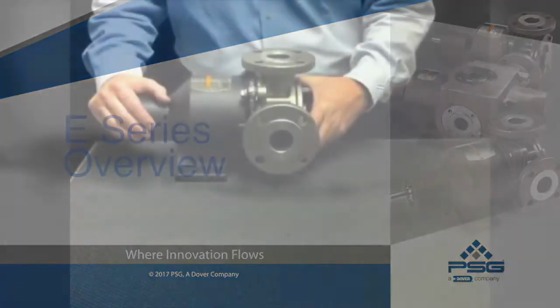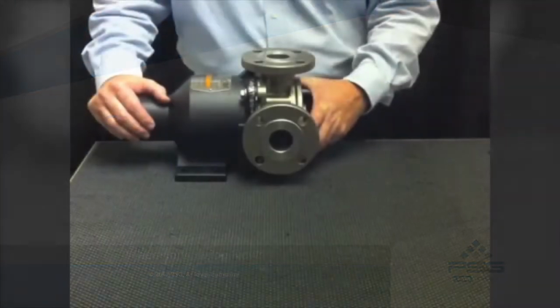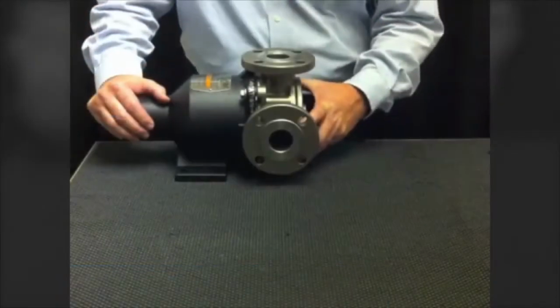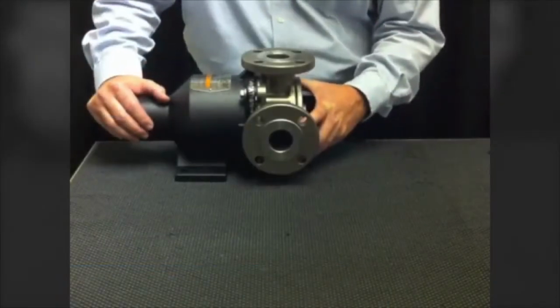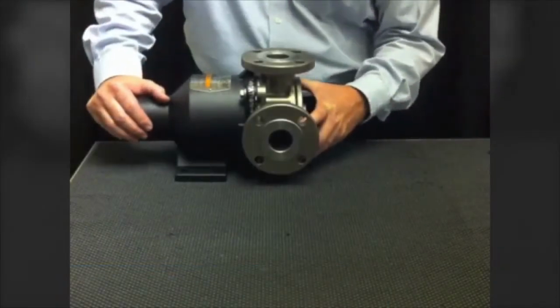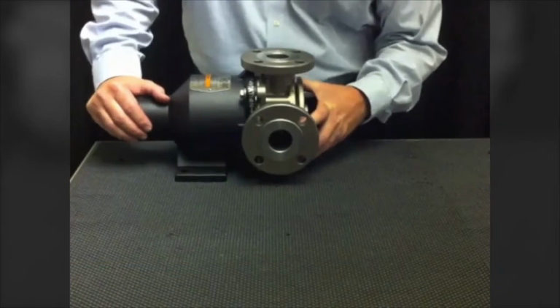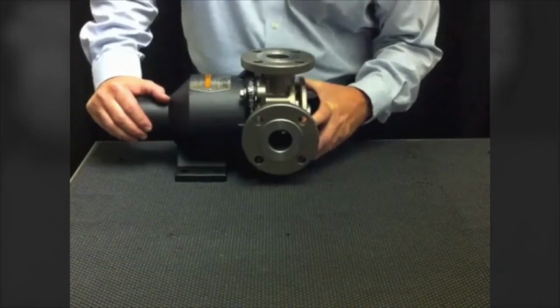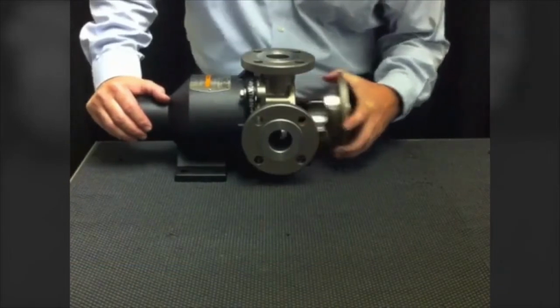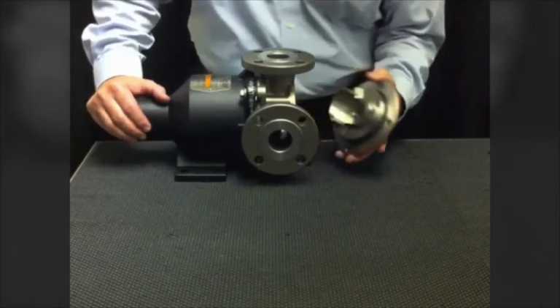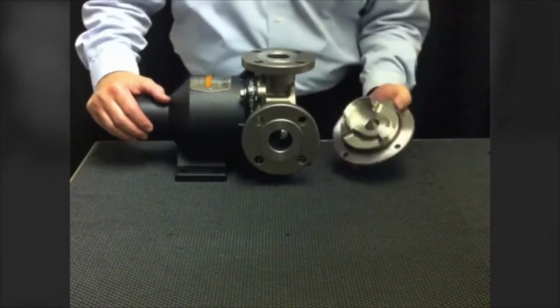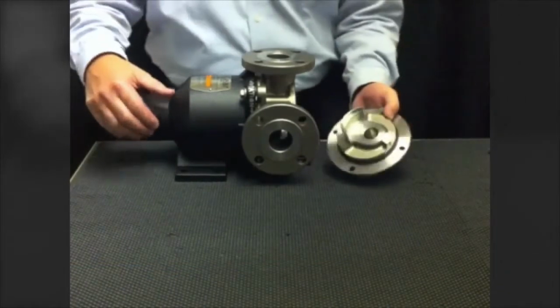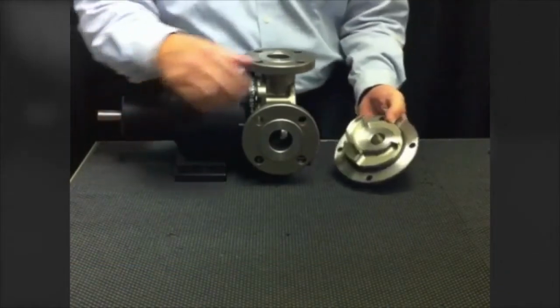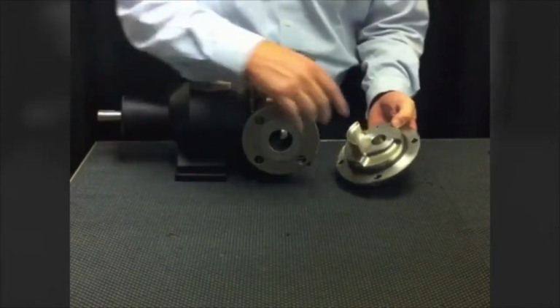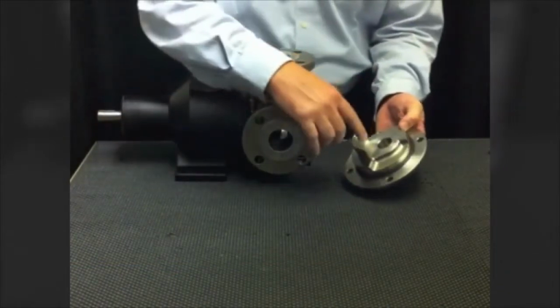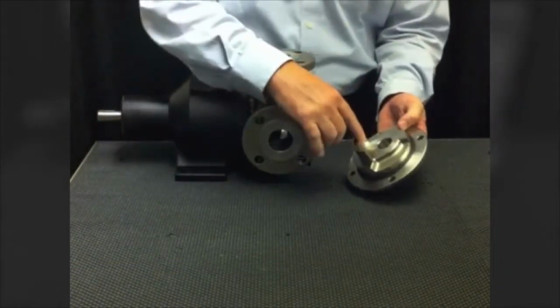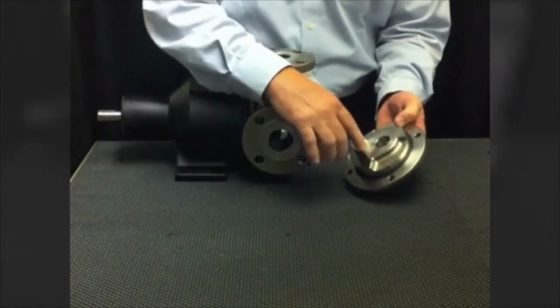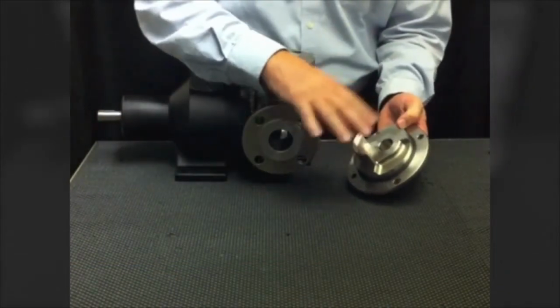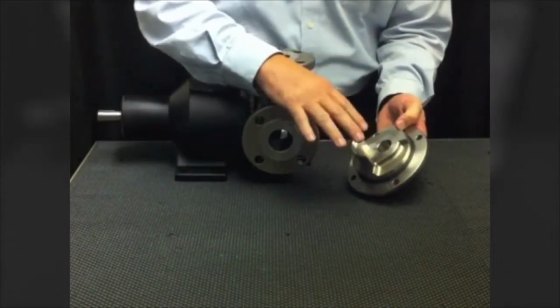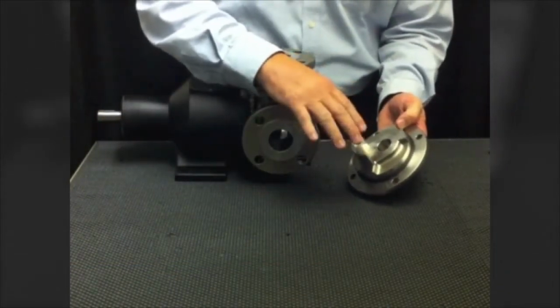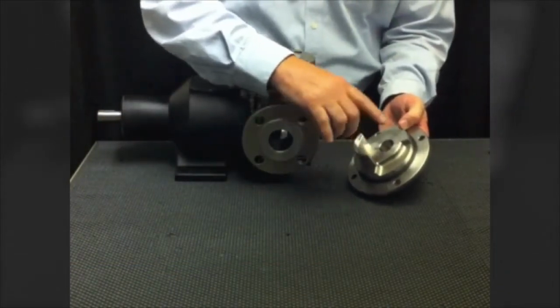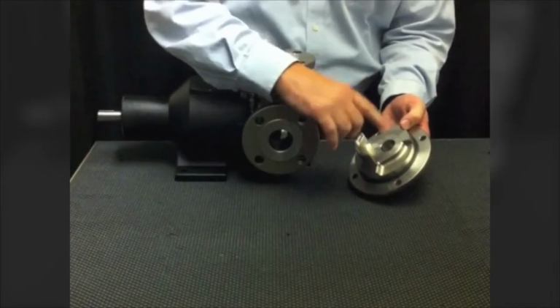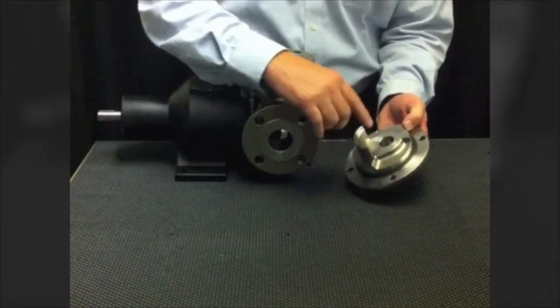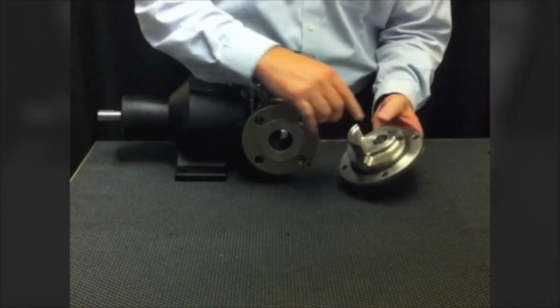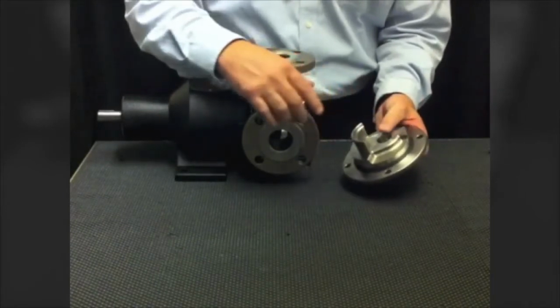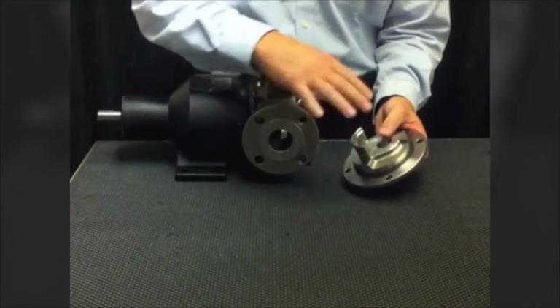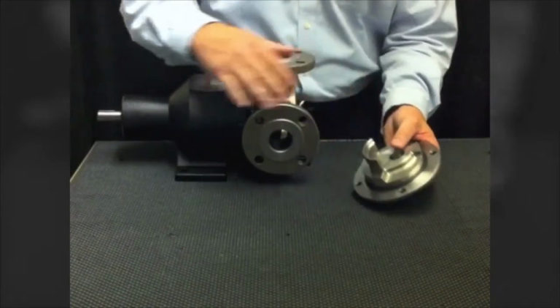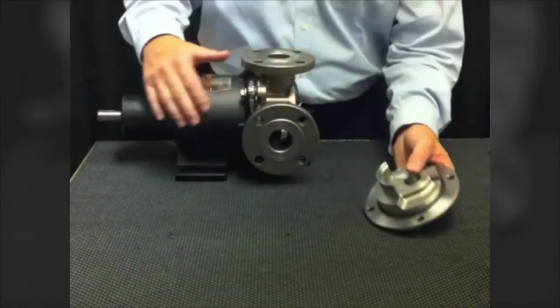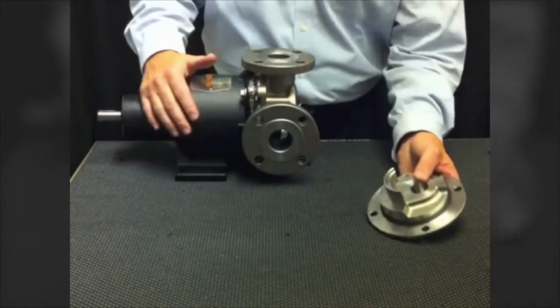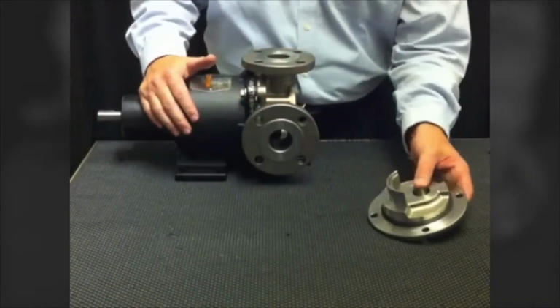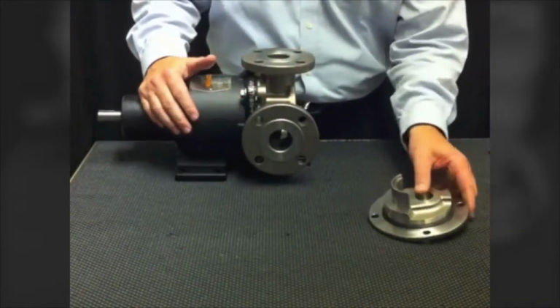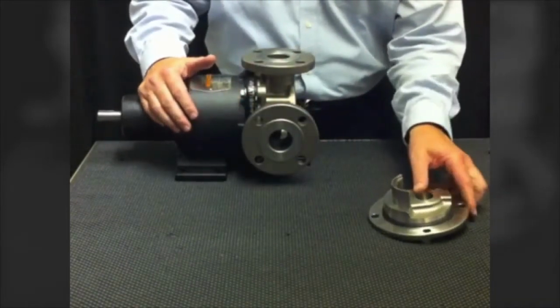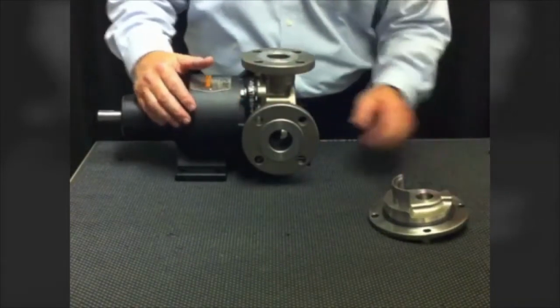I'd like to start by removing the head from the pump. One of the first things to point out is that in the head you see a crescent, which is true of all internal gear pumps, but you do not see an idler pin pressed into it. So you start to notice some difference in the technology right away.